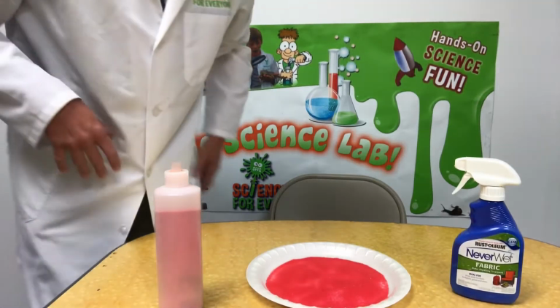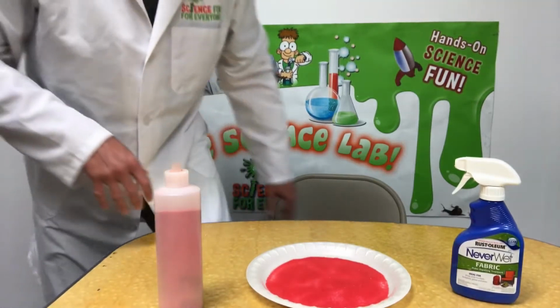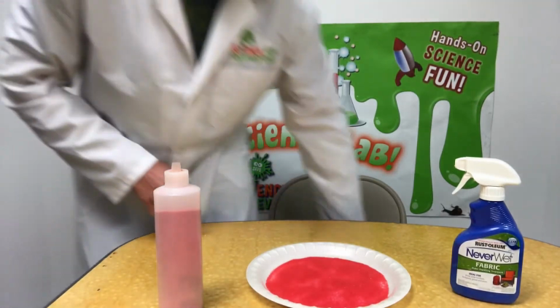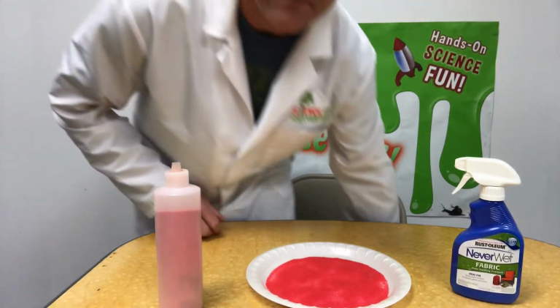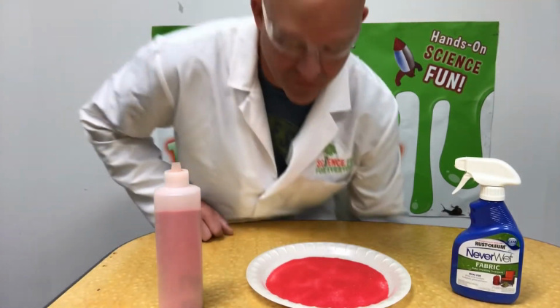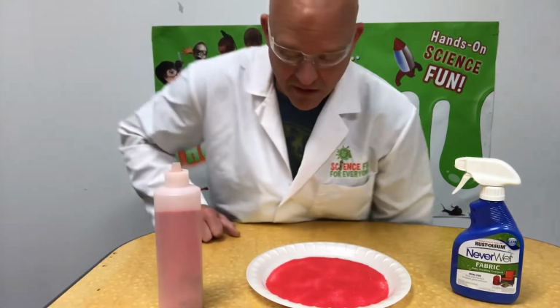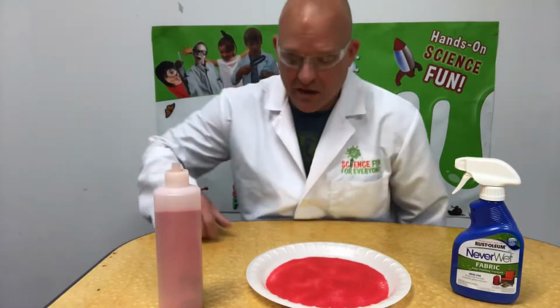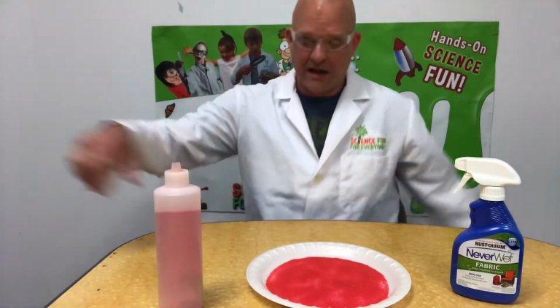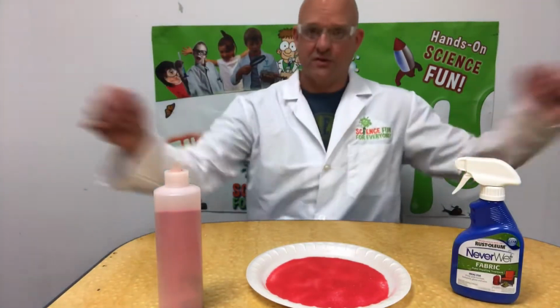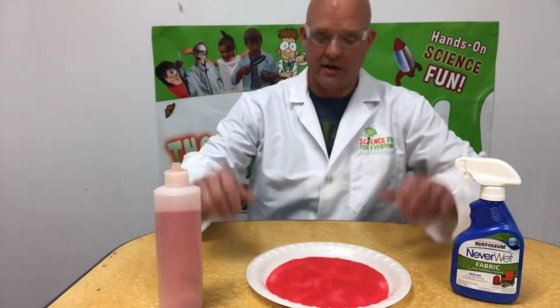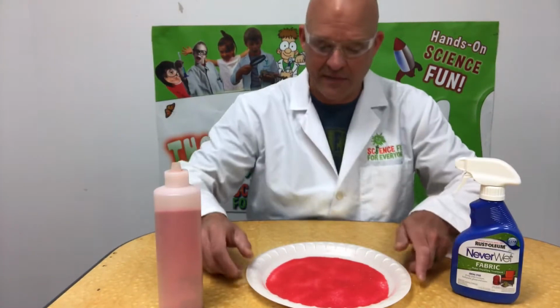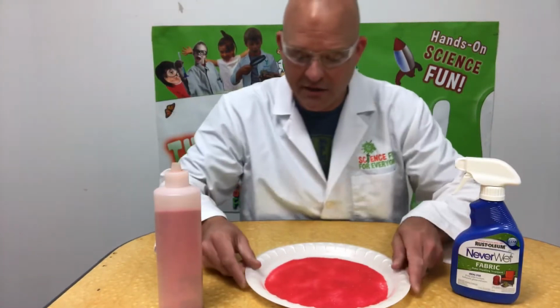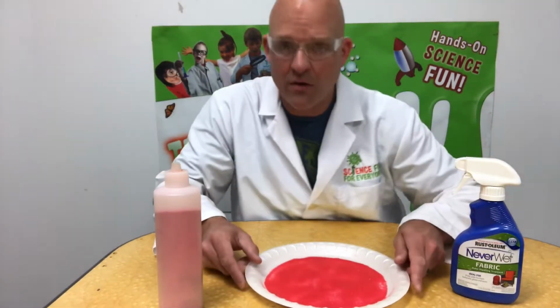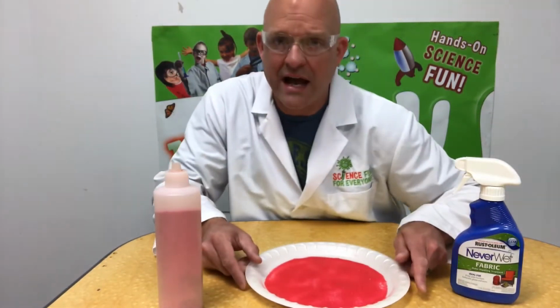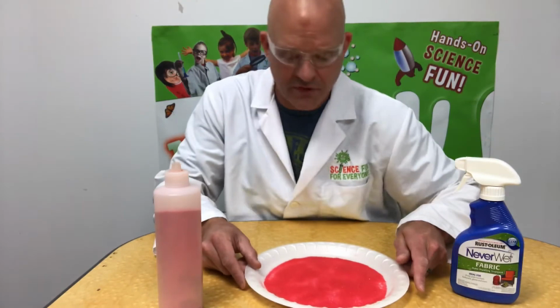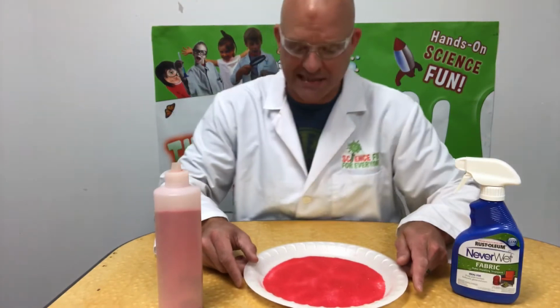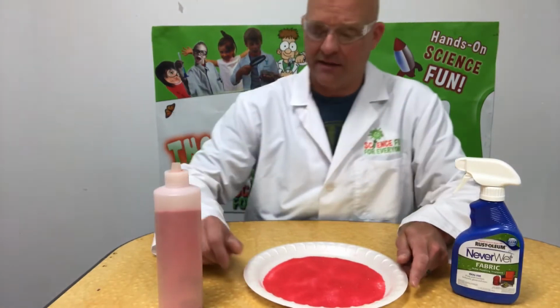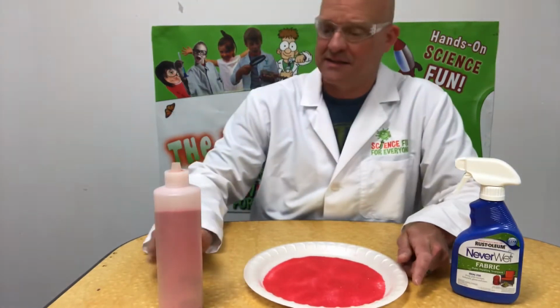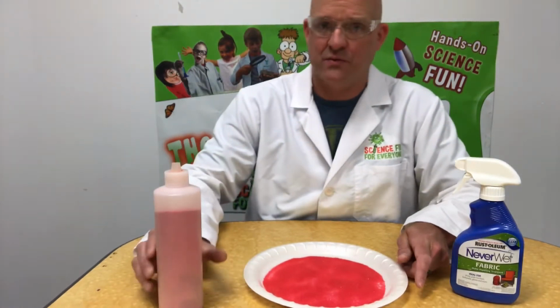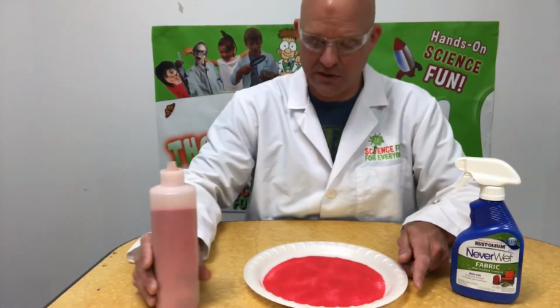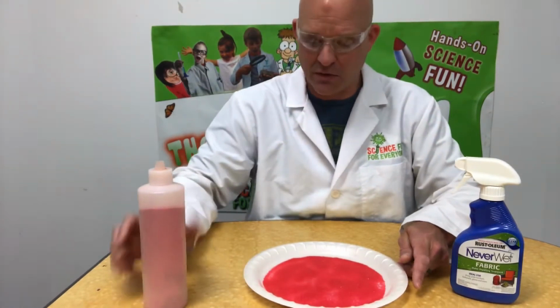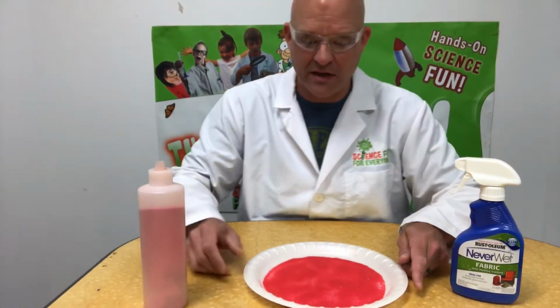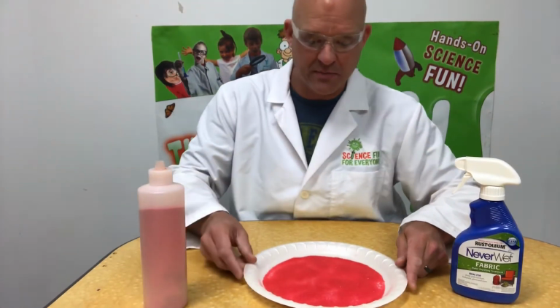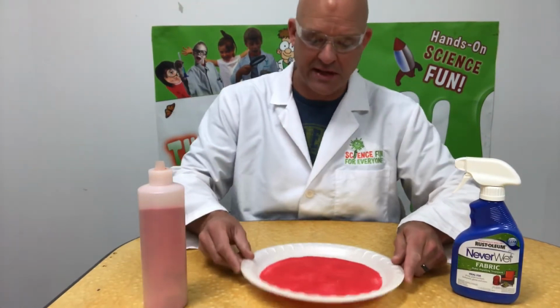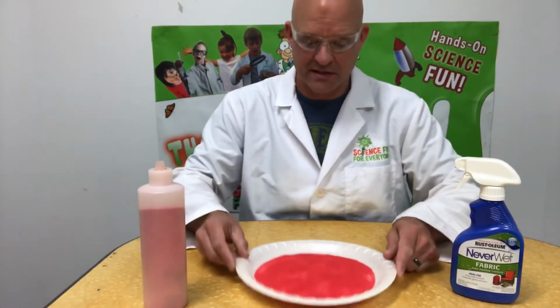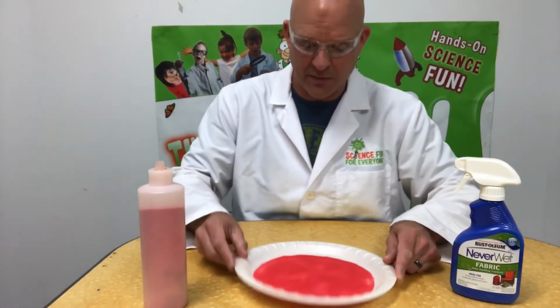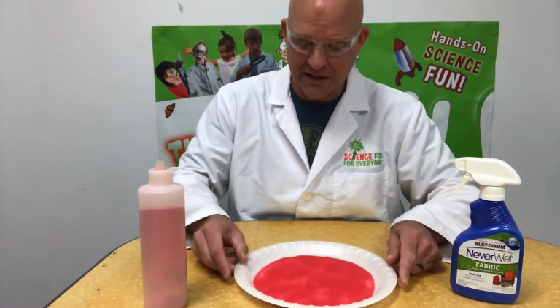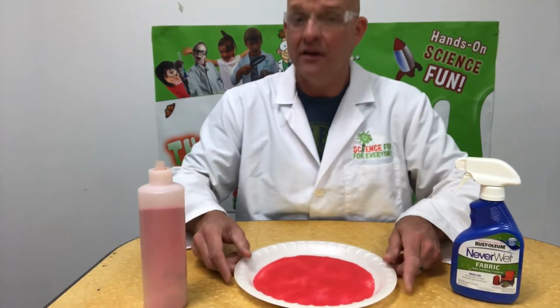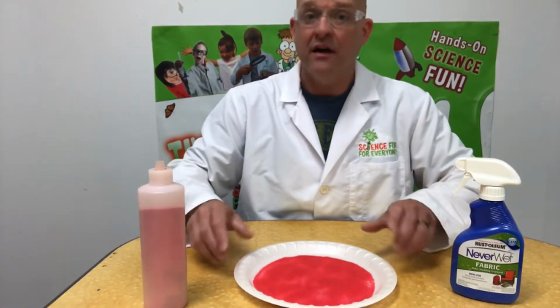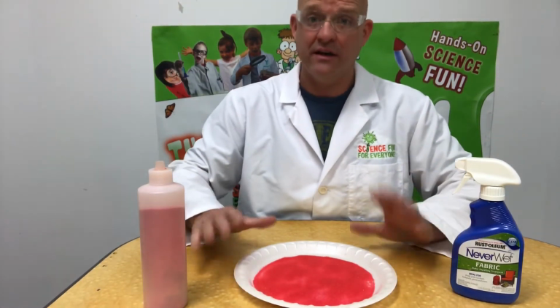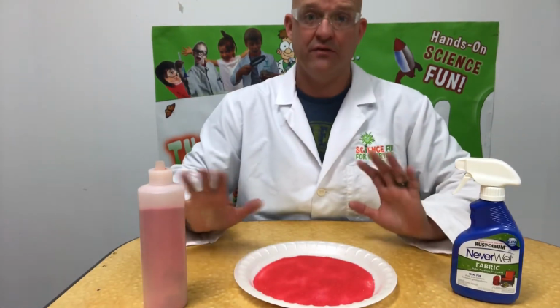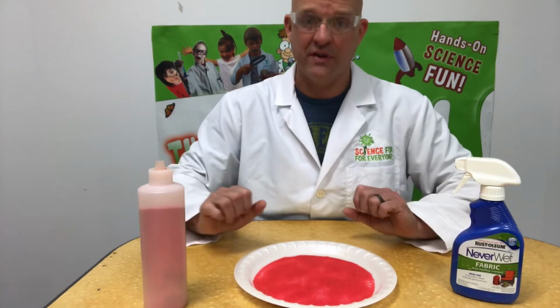I am going to show you how to make your own hydrophobic sand. This stuff's really cool, a lot of fun to play and experiment with. And all you need are a few things.